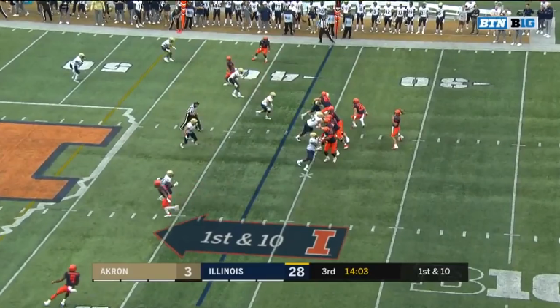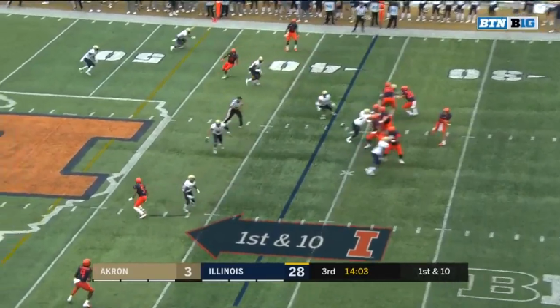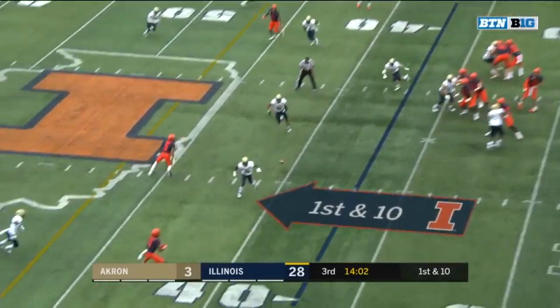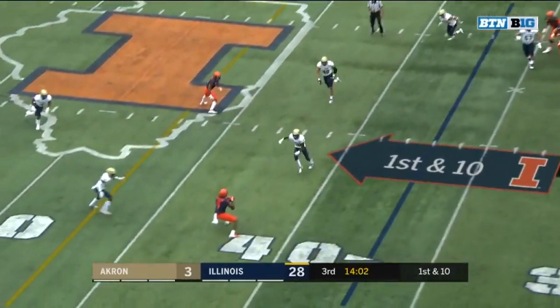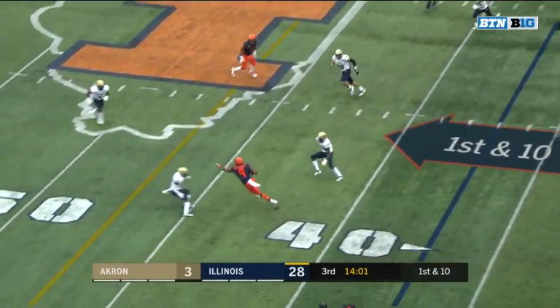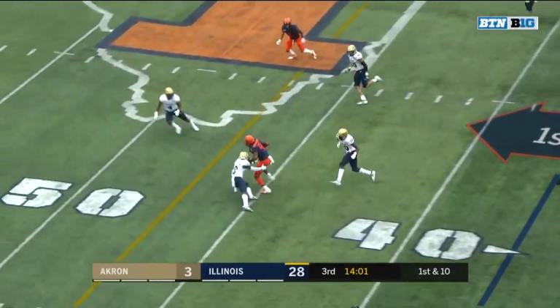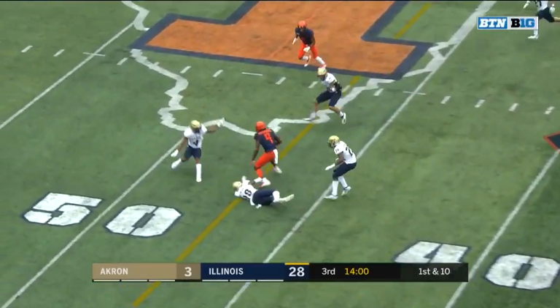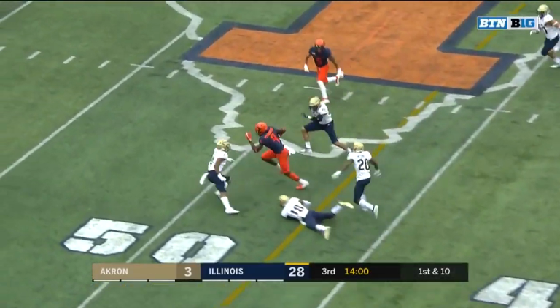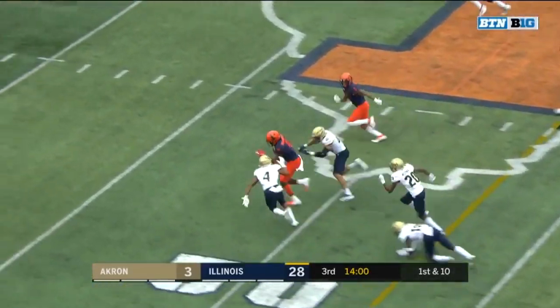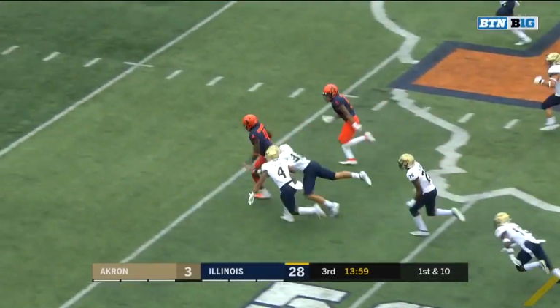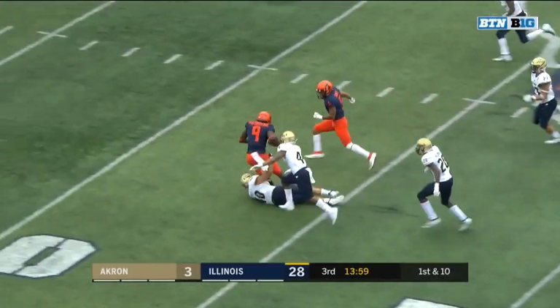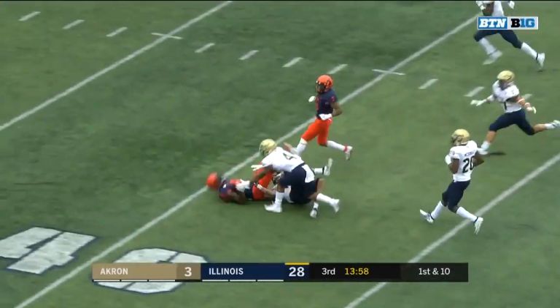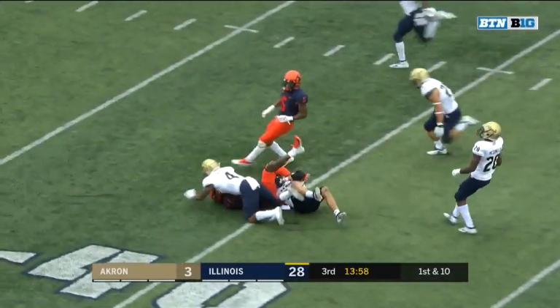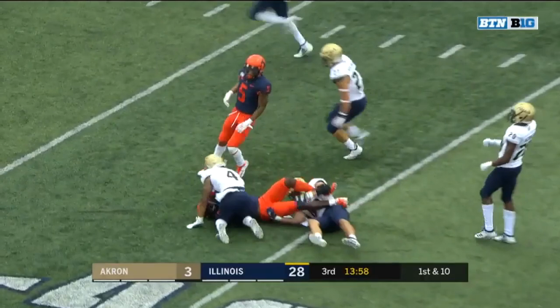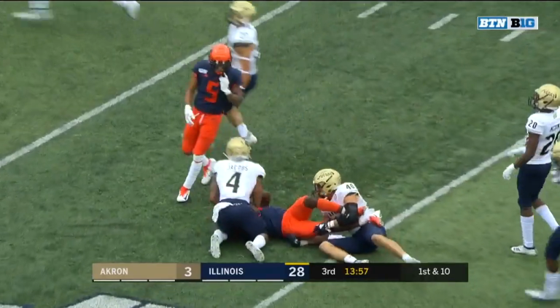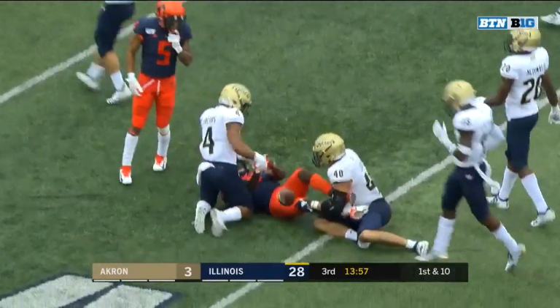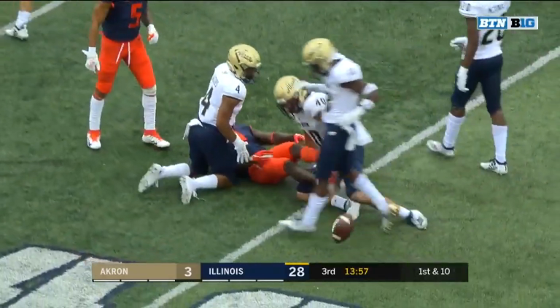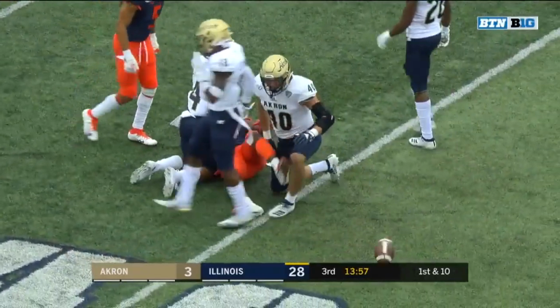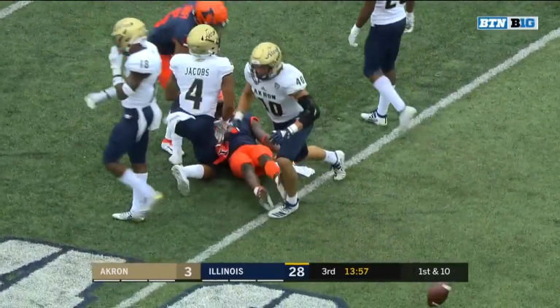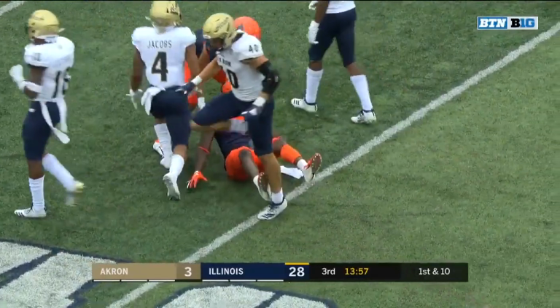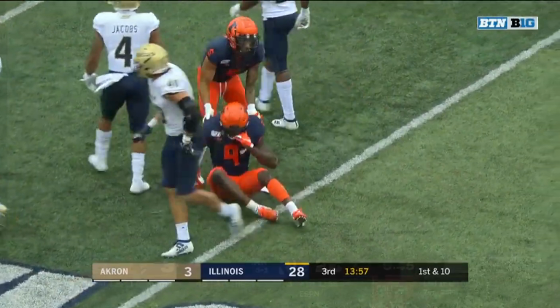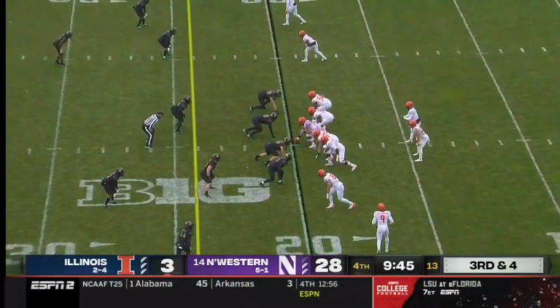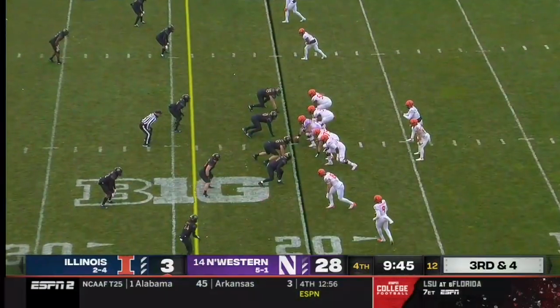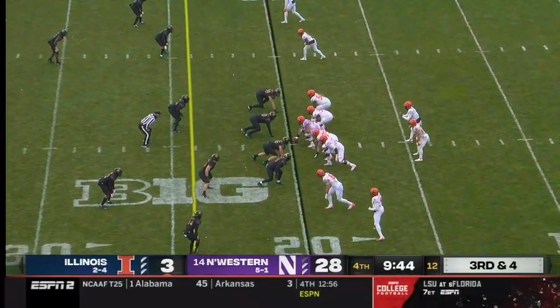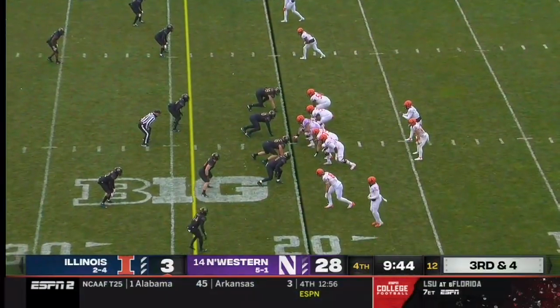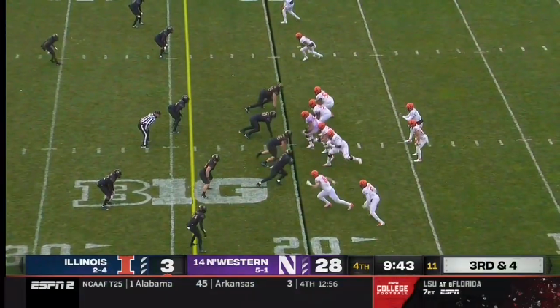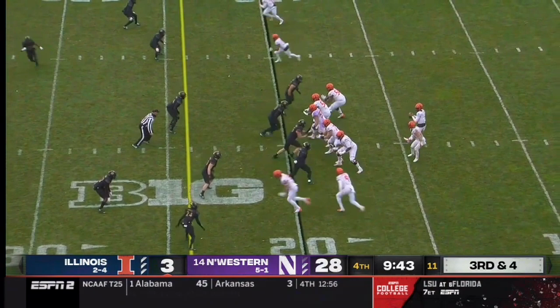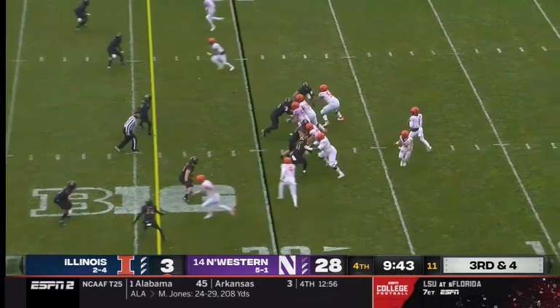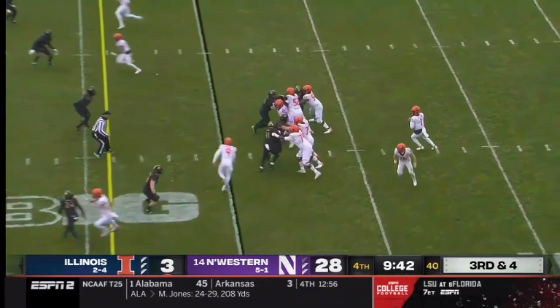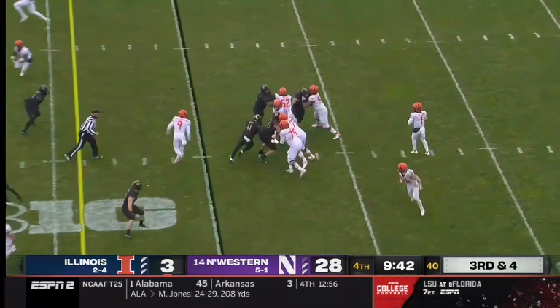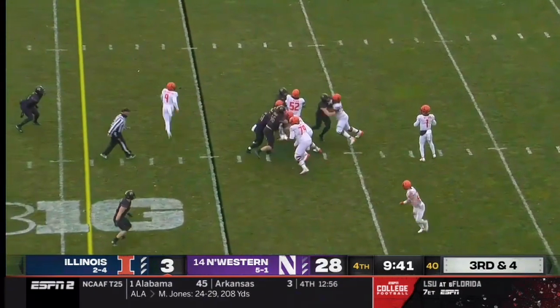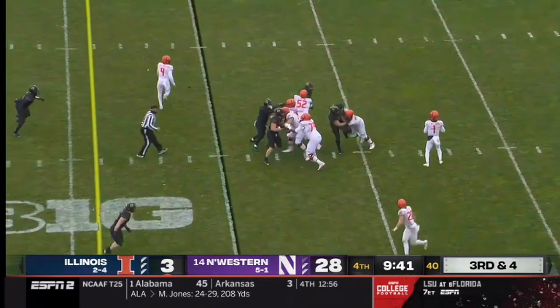First play of the second half for Peters — pass connects to the USC transfer, Imator Bebe. Part of that monster when their offensive coordinator Rod Smith got here in '18.